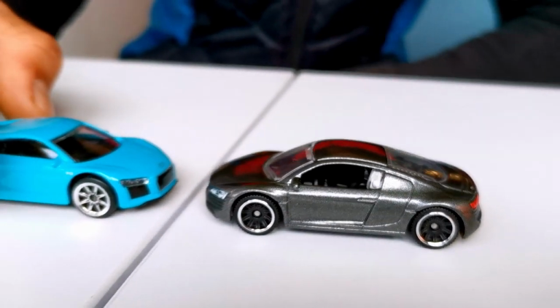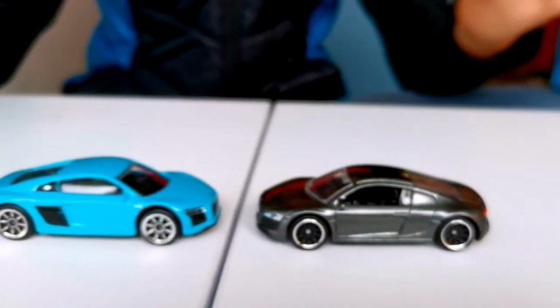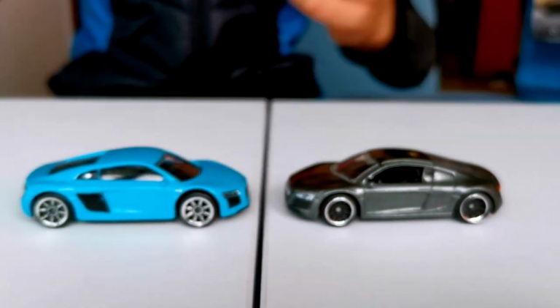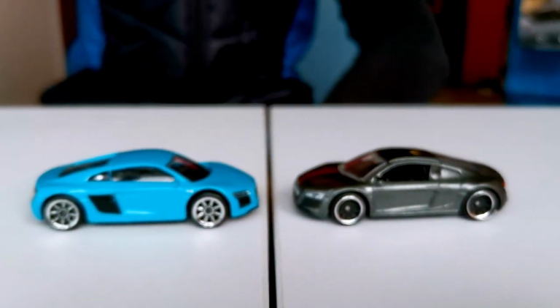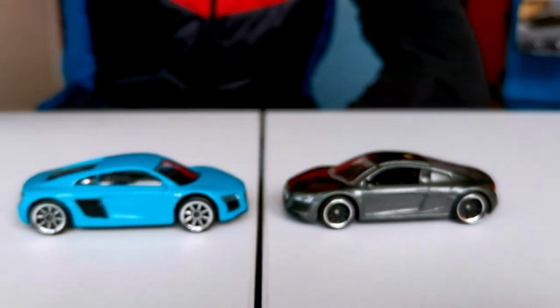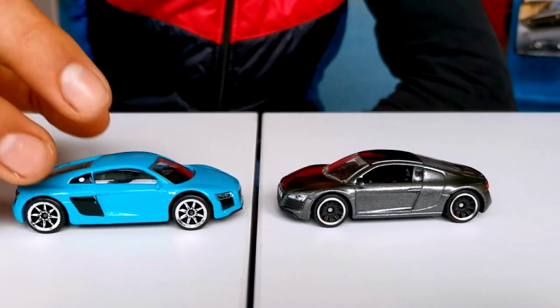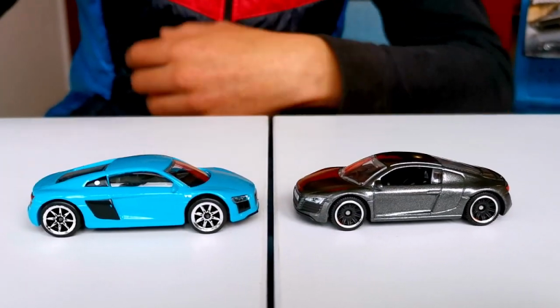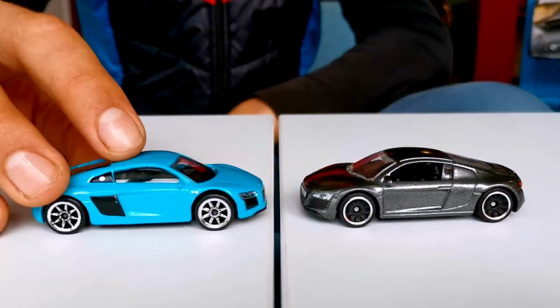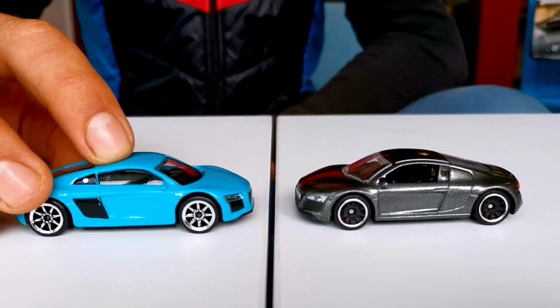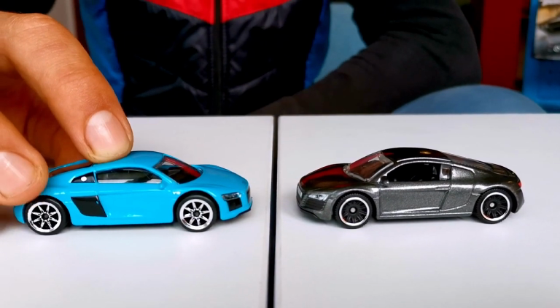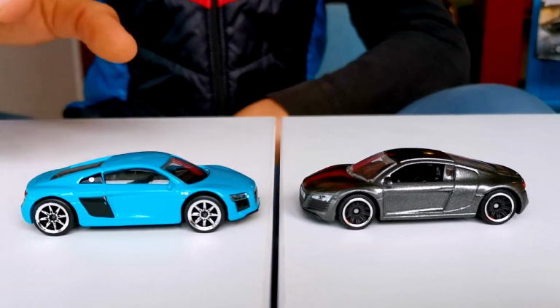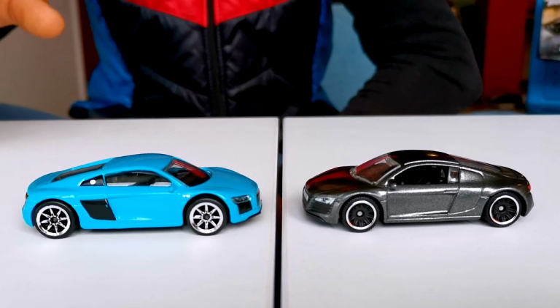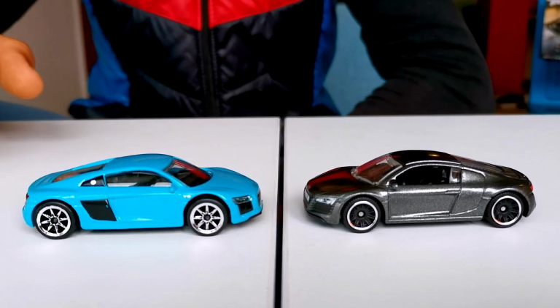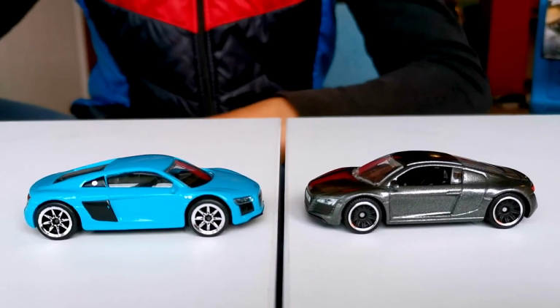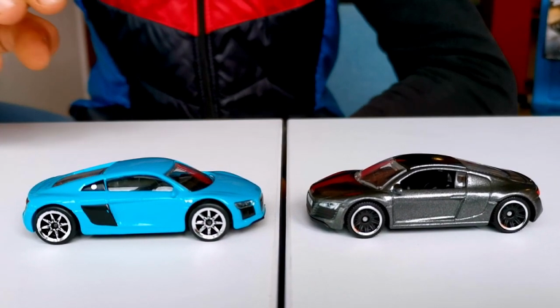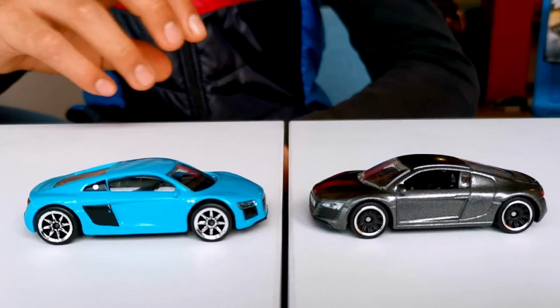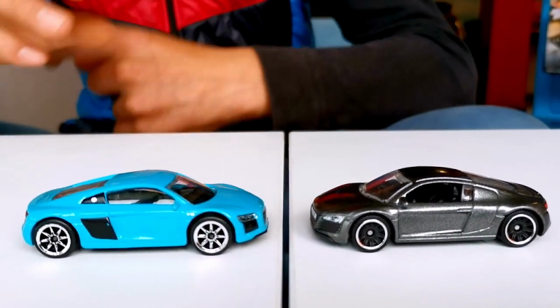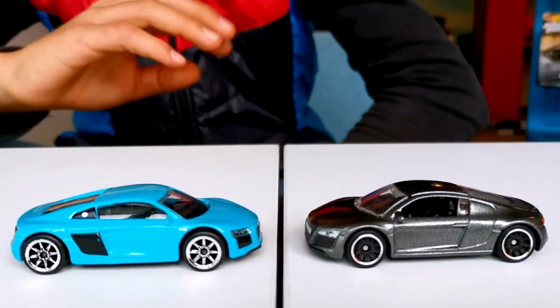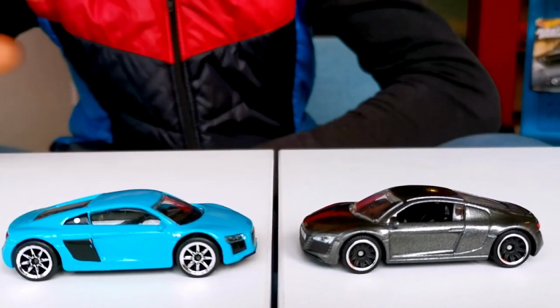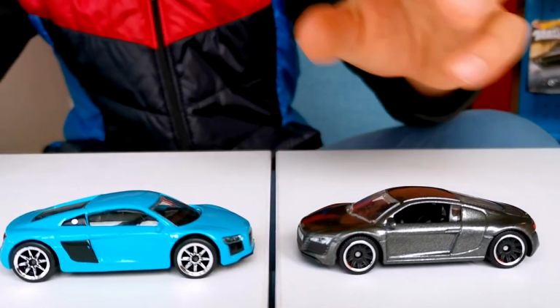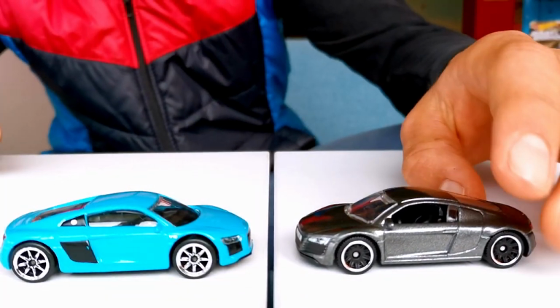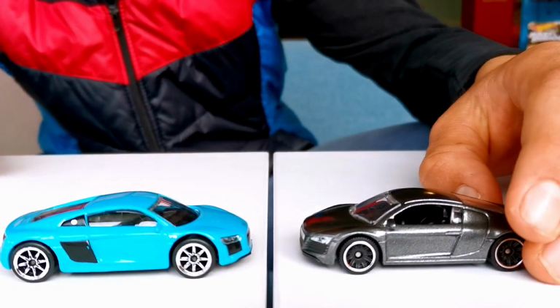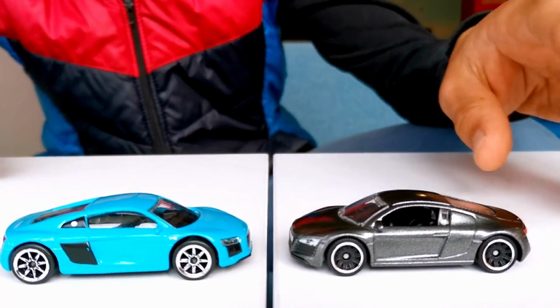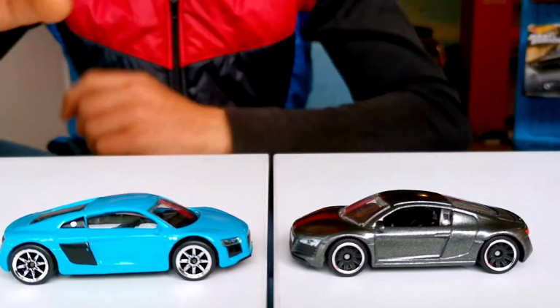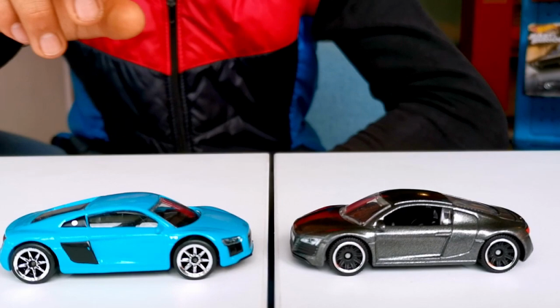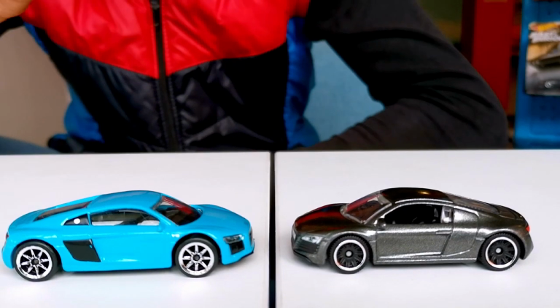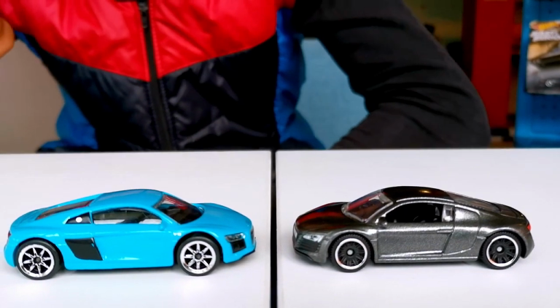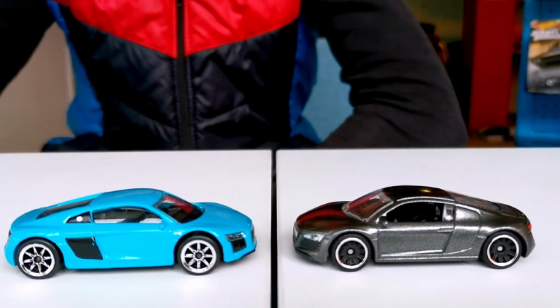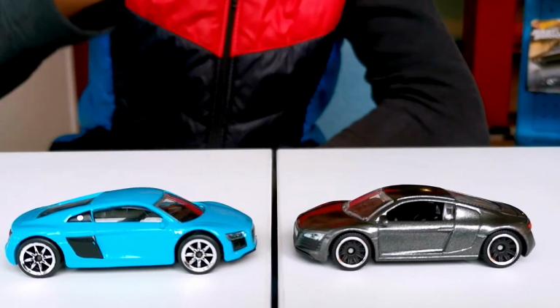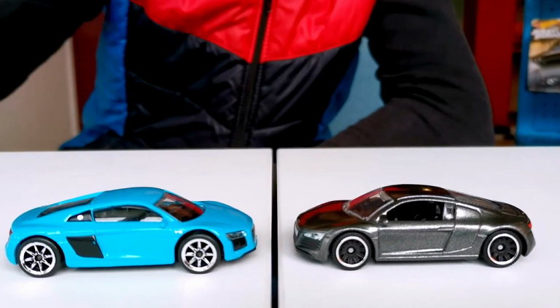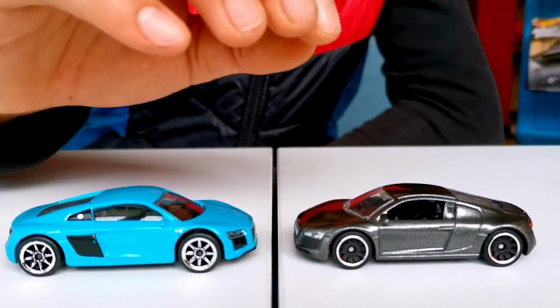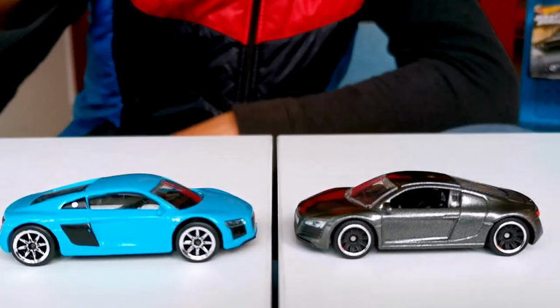The wheels on the Mayorette look so big and they're so shiny — it's just not the Audi R8. Whereas this one has a nice silver outline, which I really like.